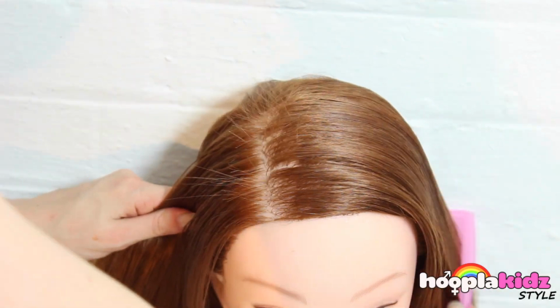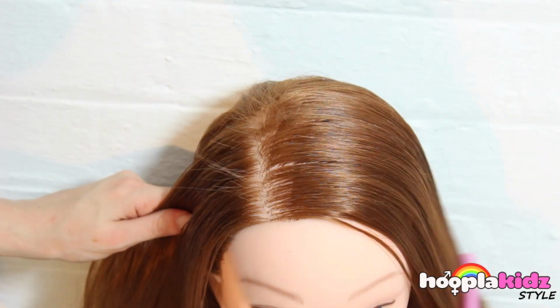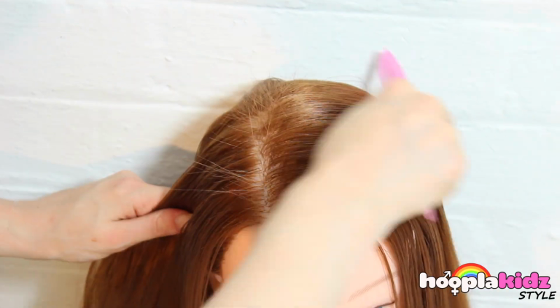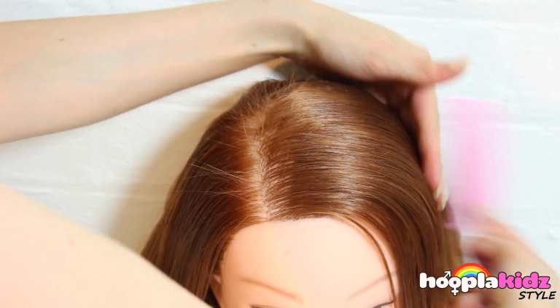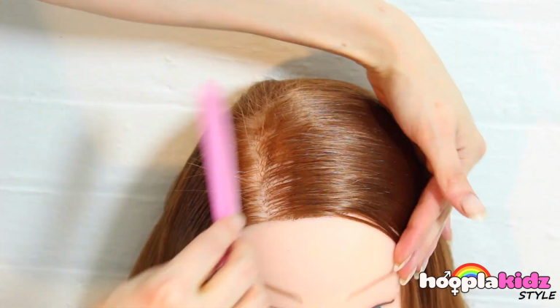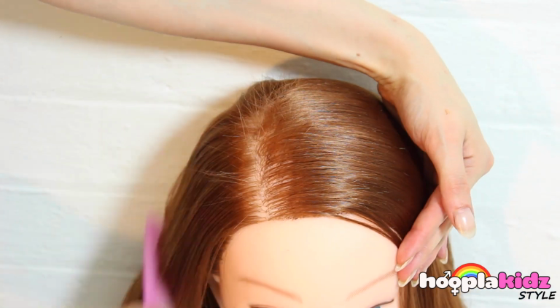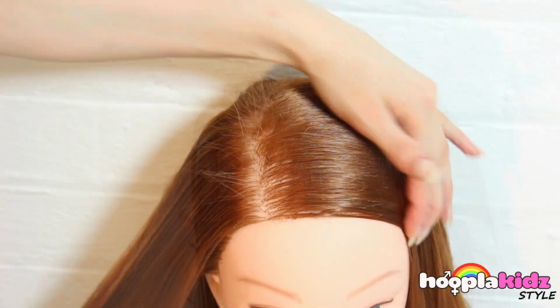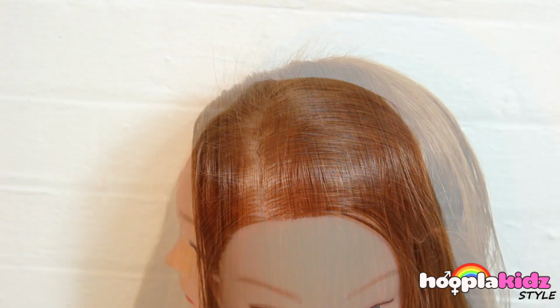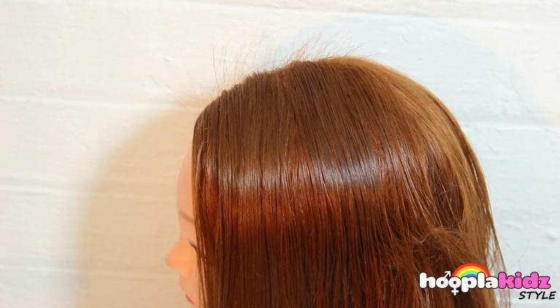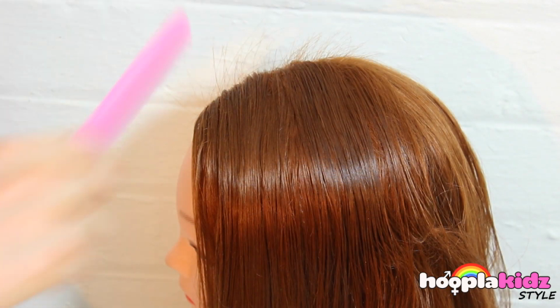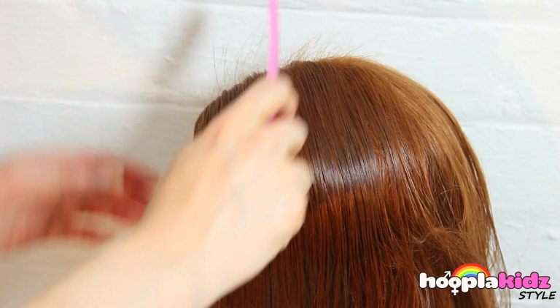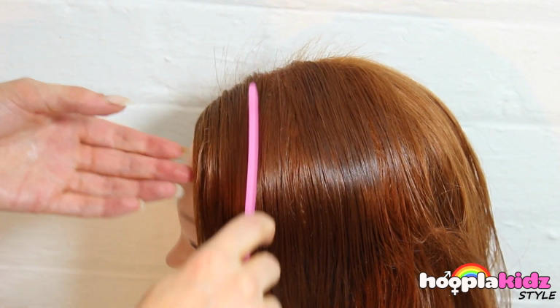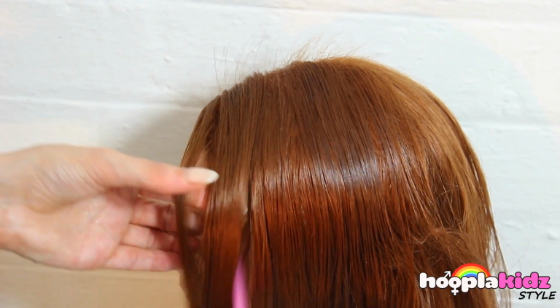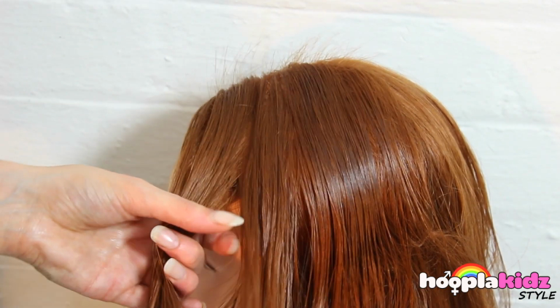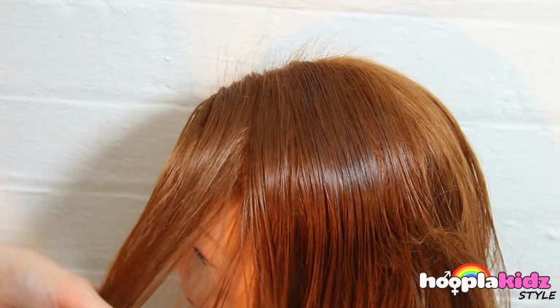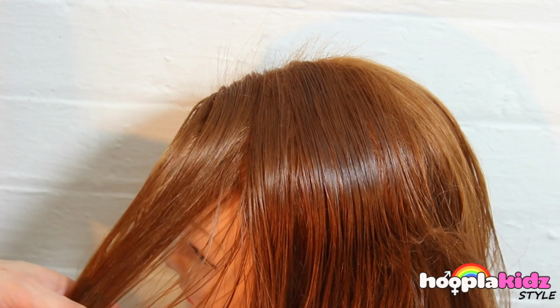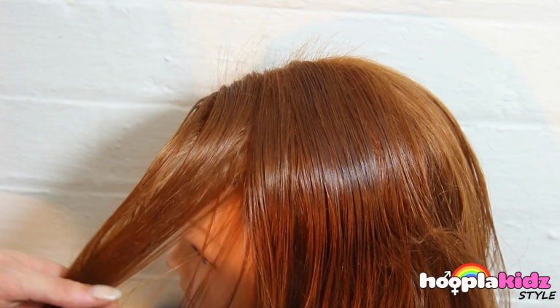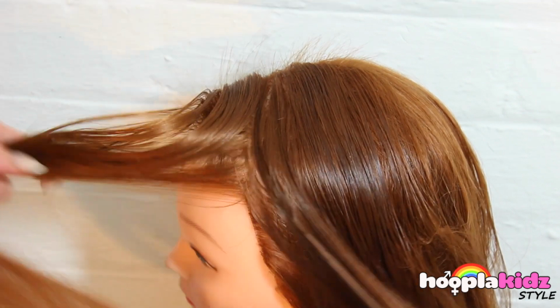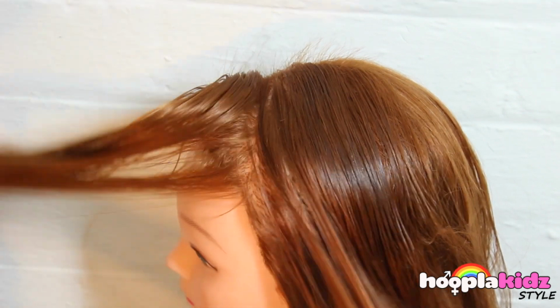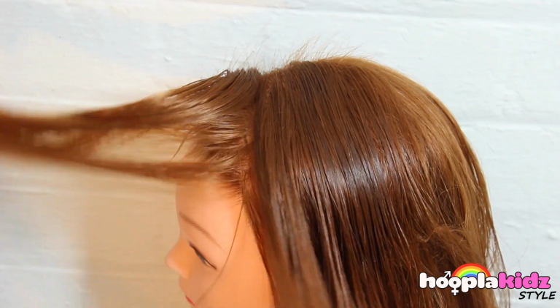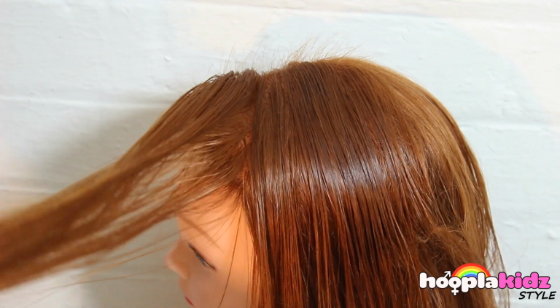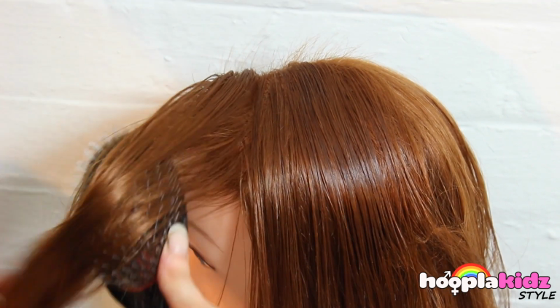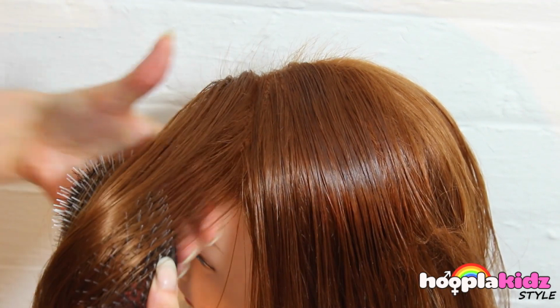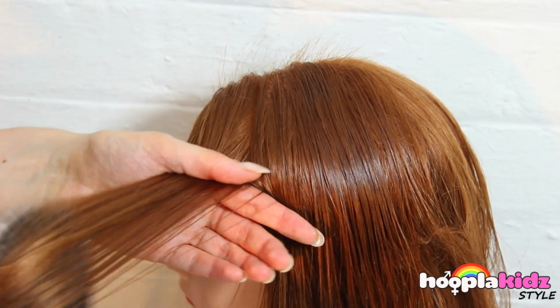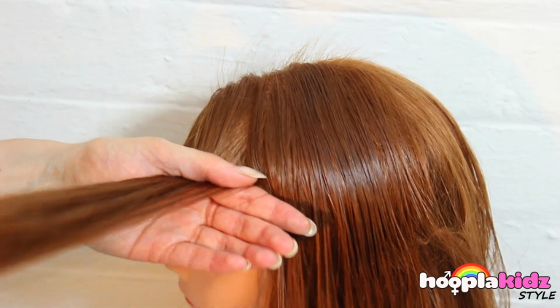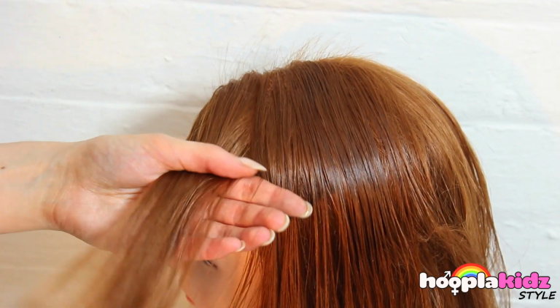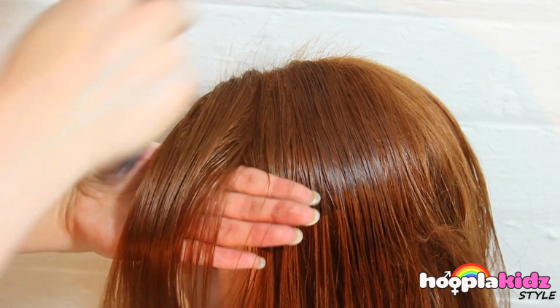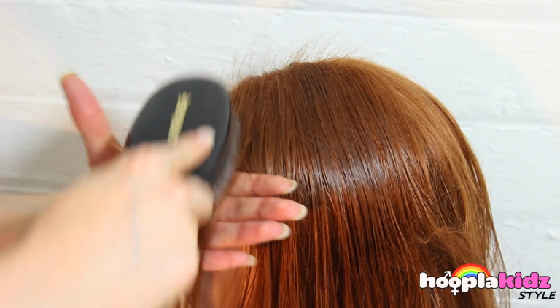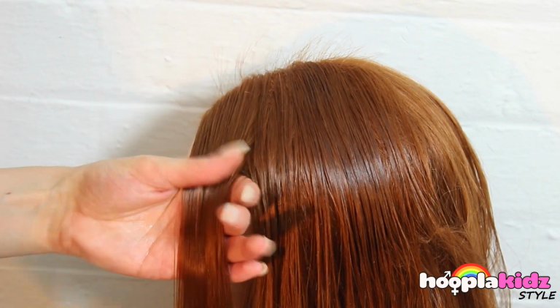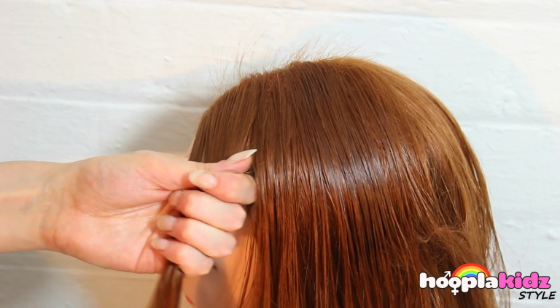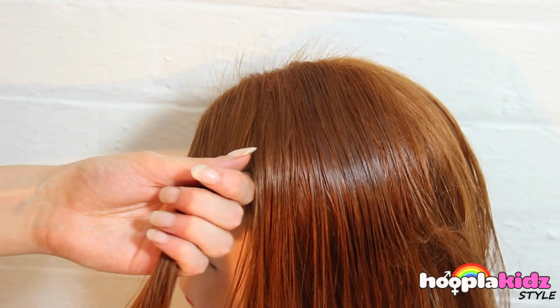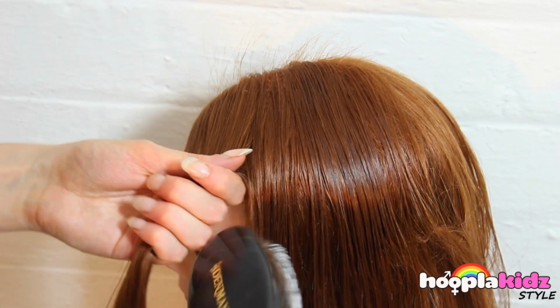The first thing we want to do is to create a side part. We're then going to take a front section of the hair. Make sure it's brushed really well.